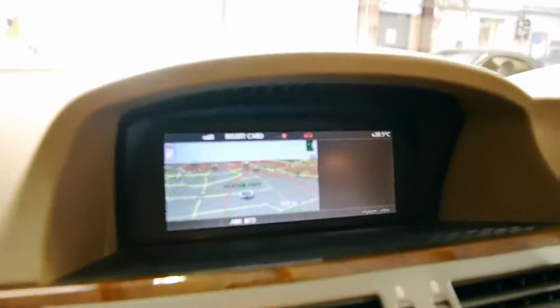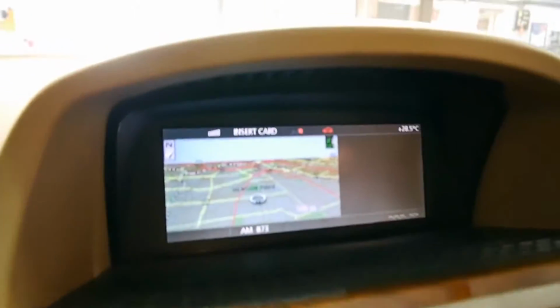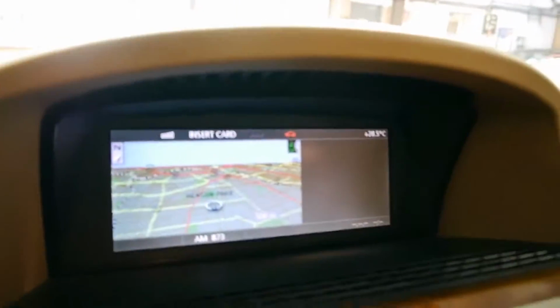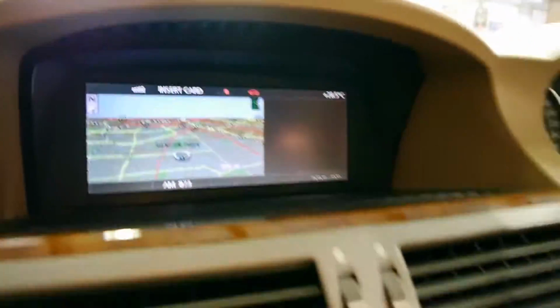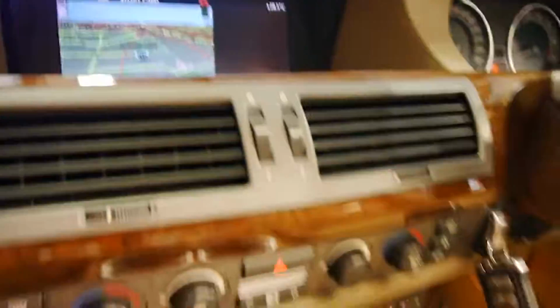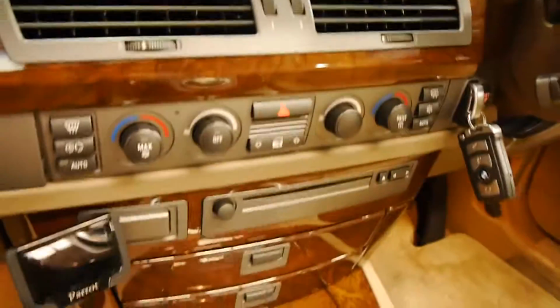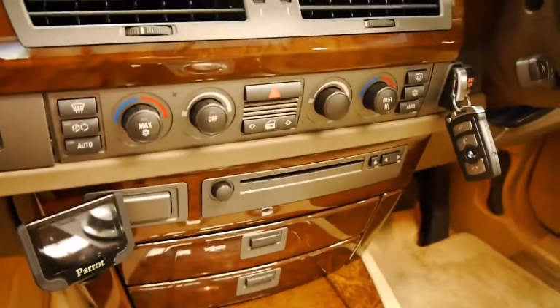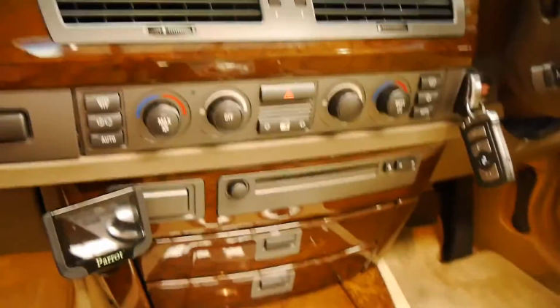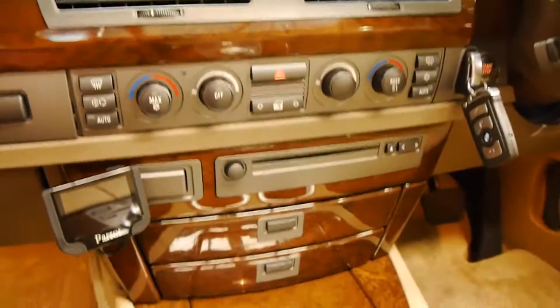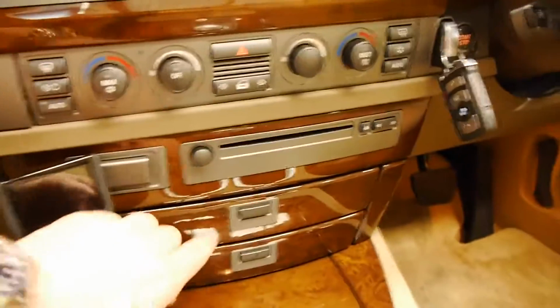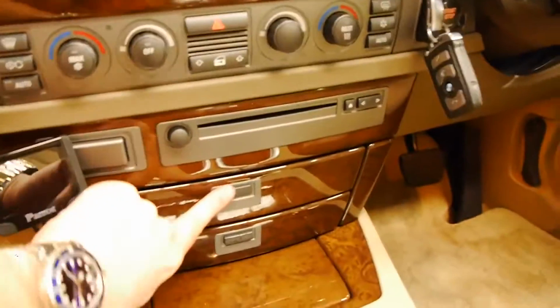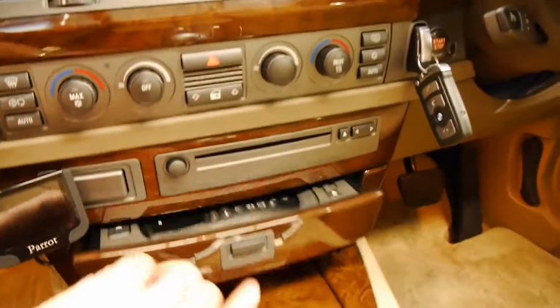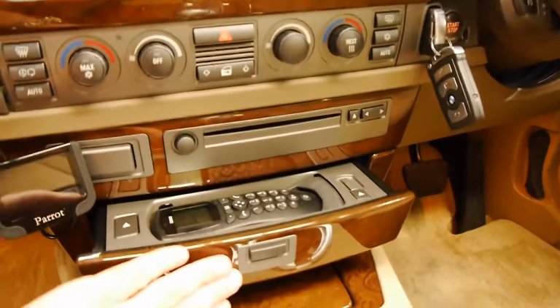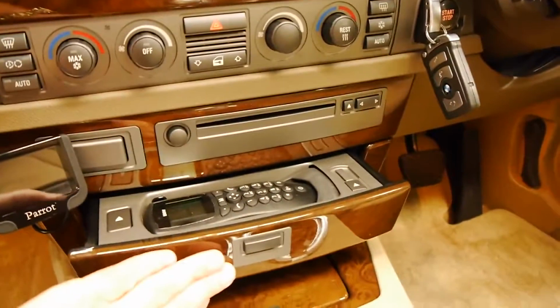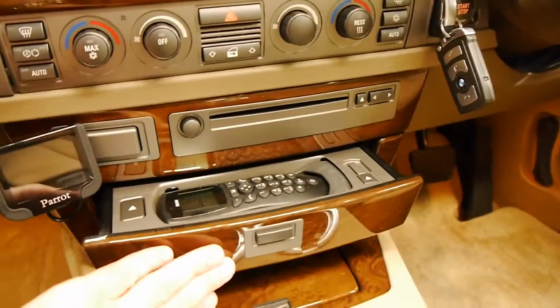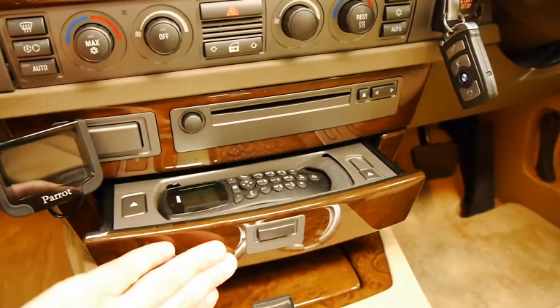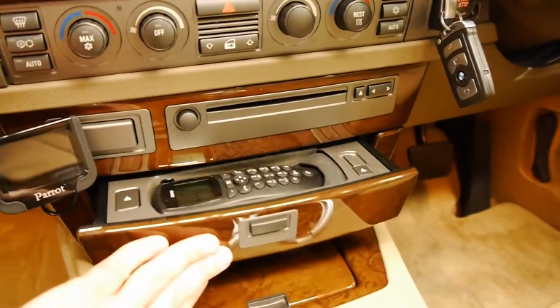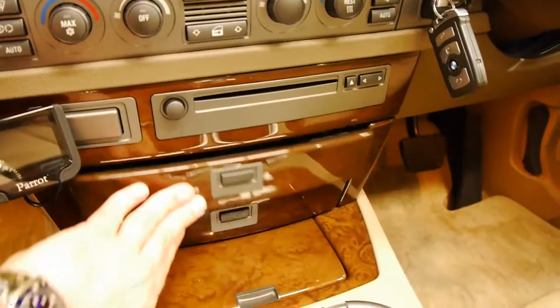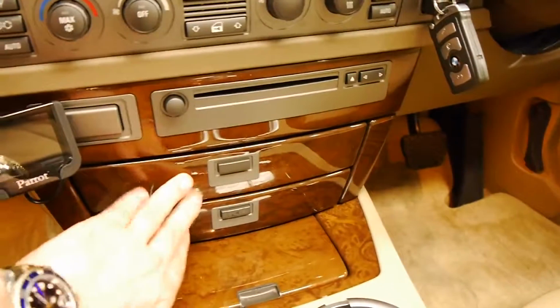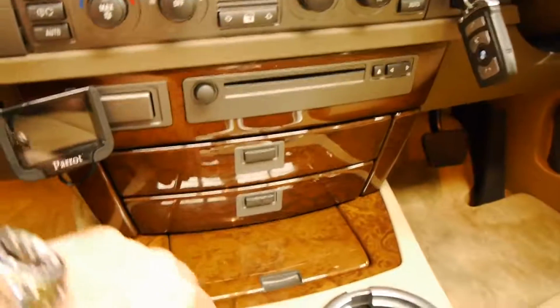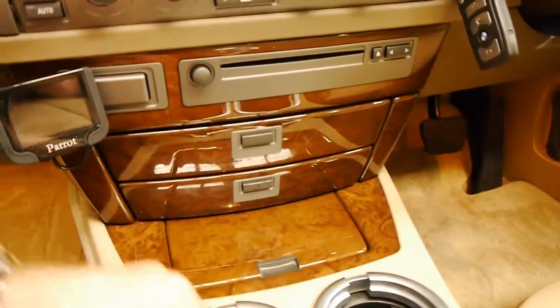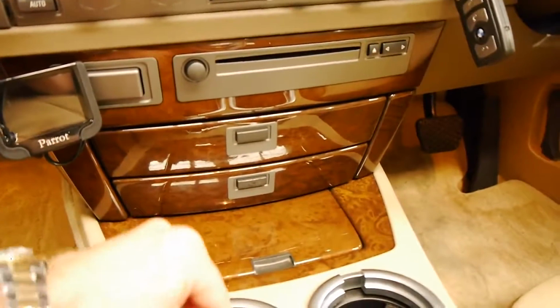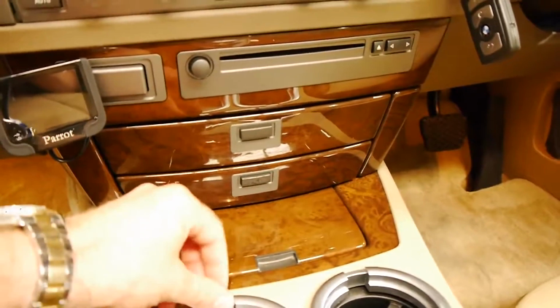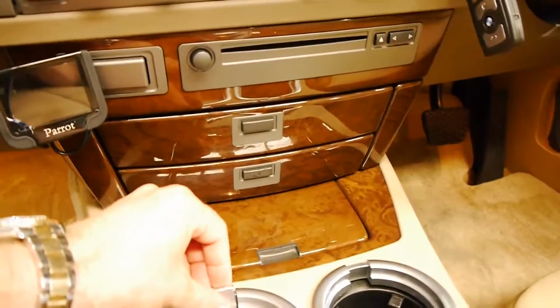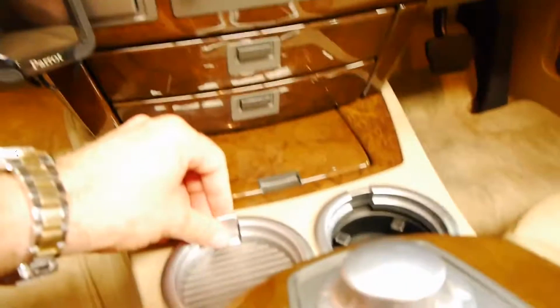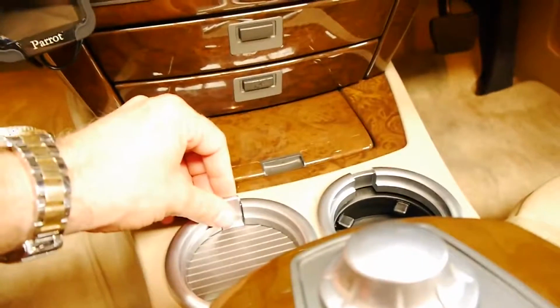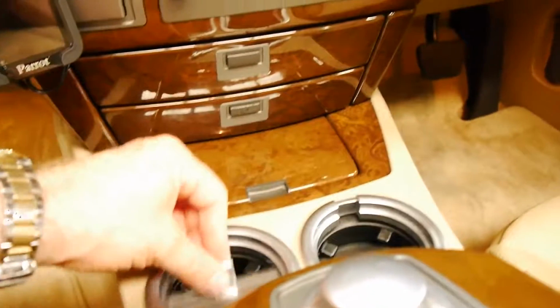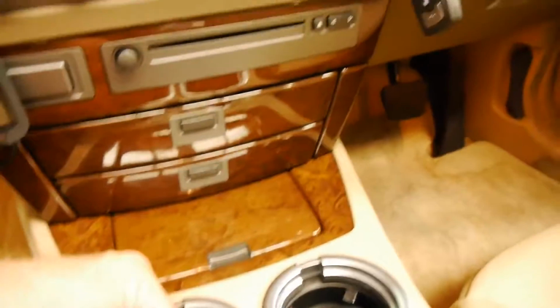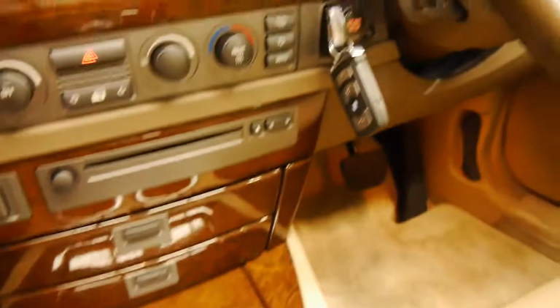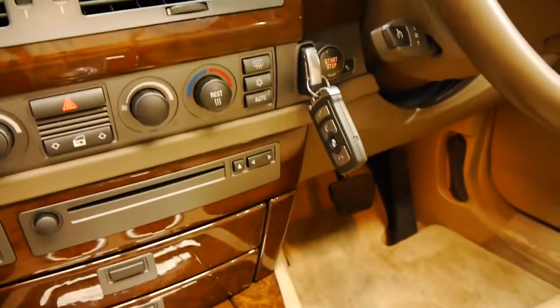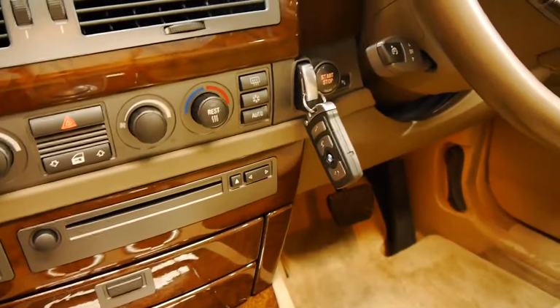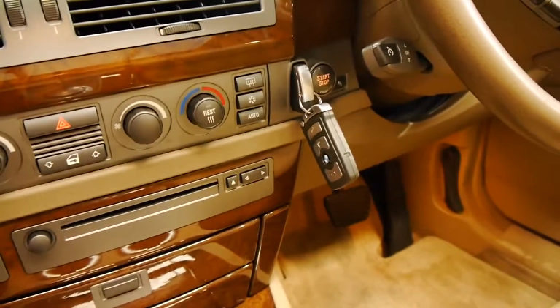The screen is nice and clear, the timber really is immaculate. There's the phone, and we've got cup holders down the bottom here. There are the two remote keys.